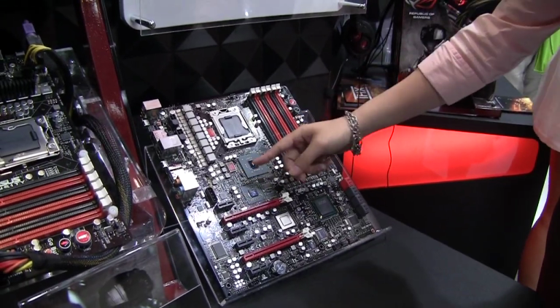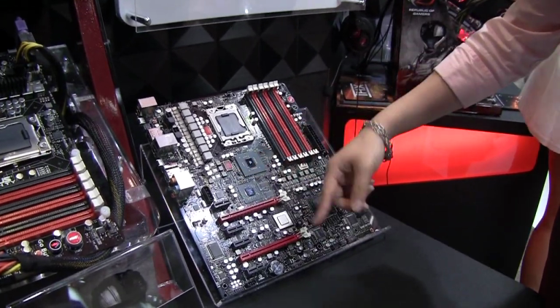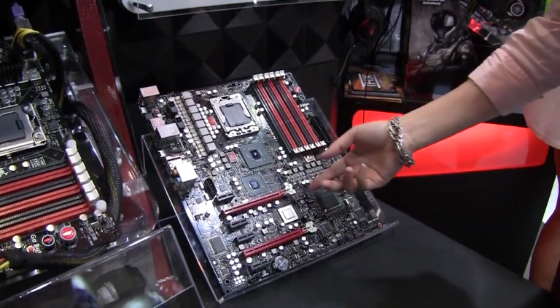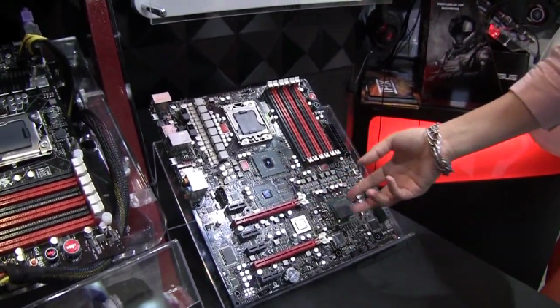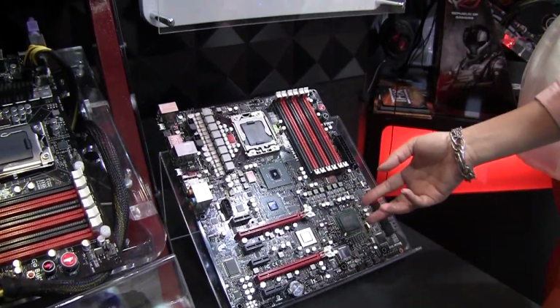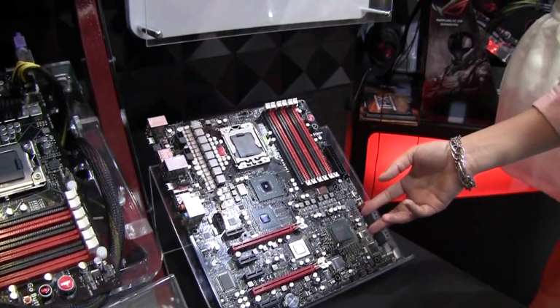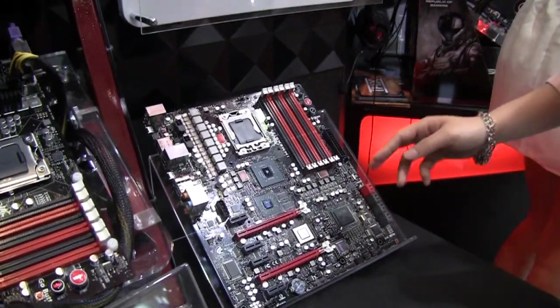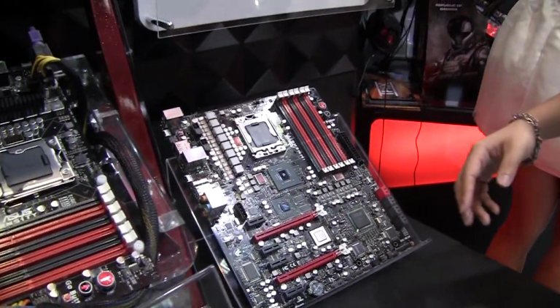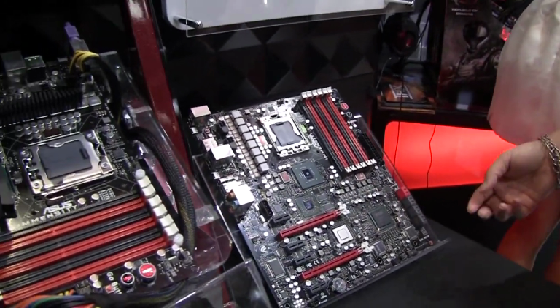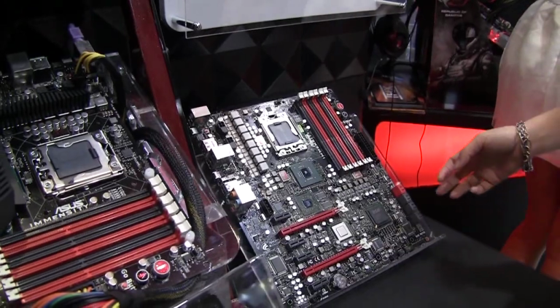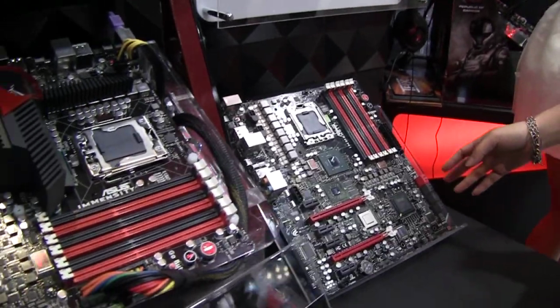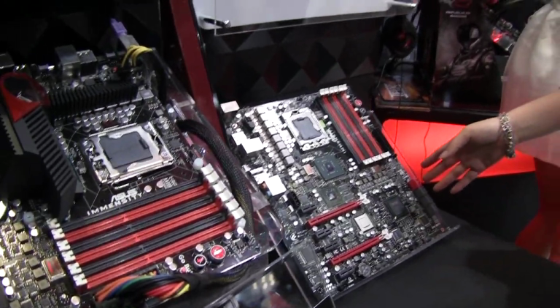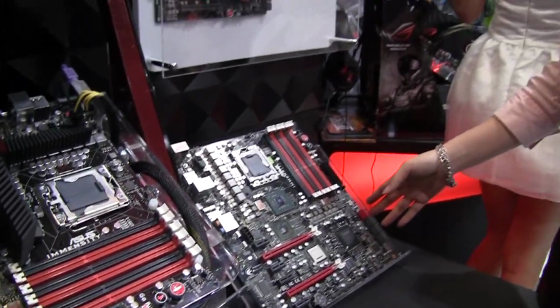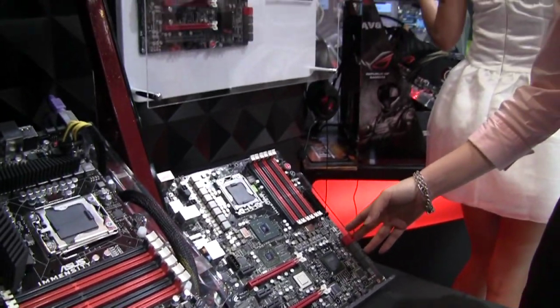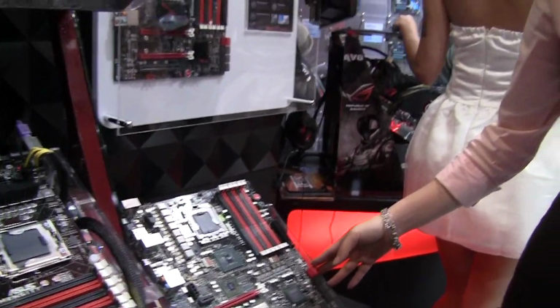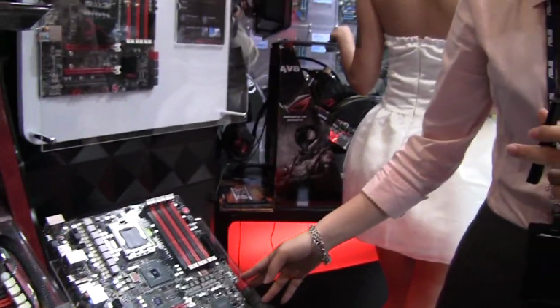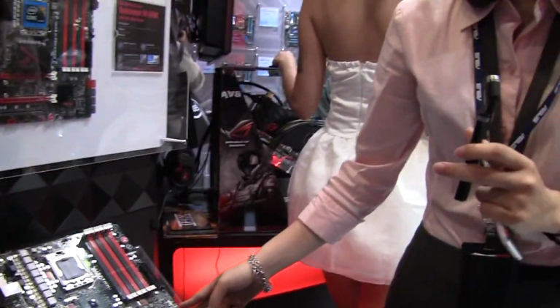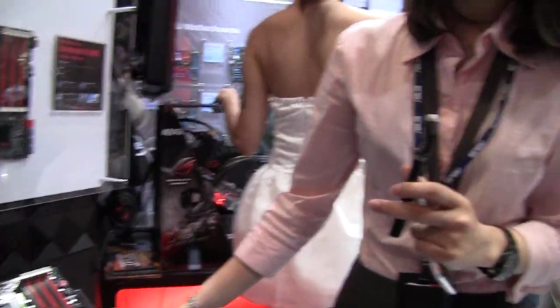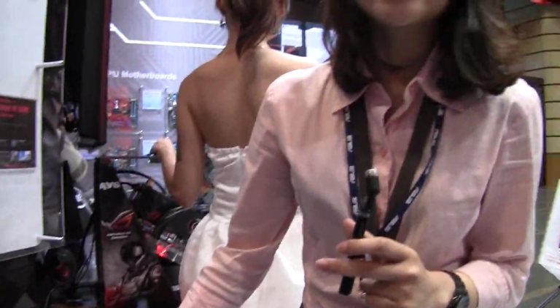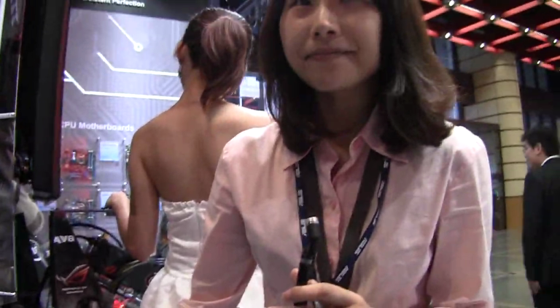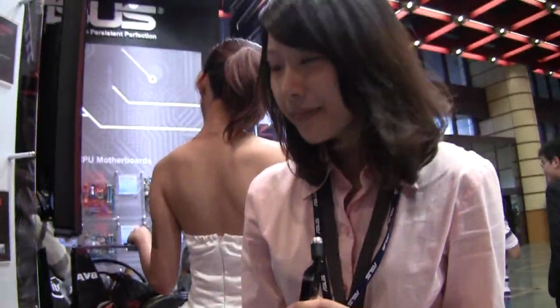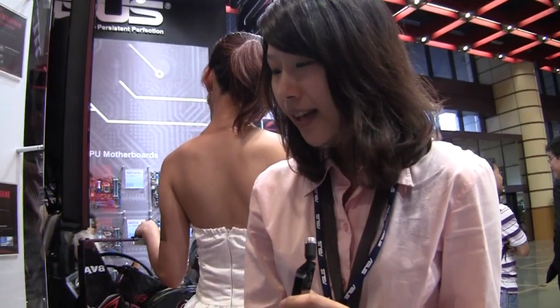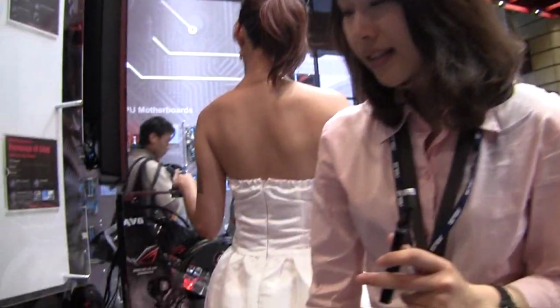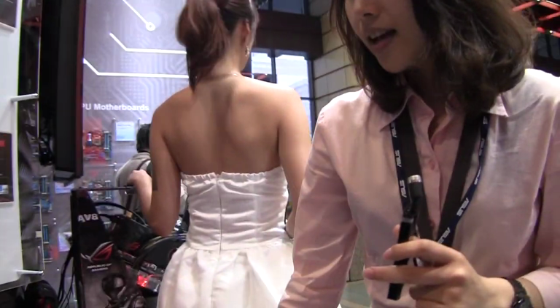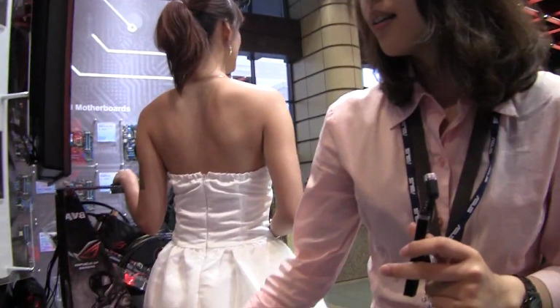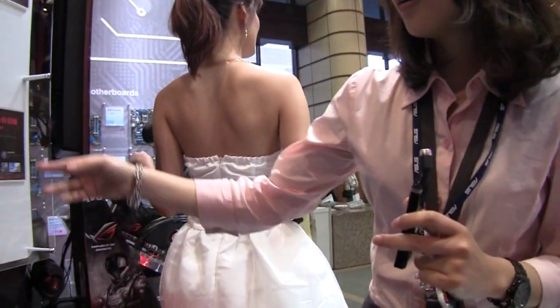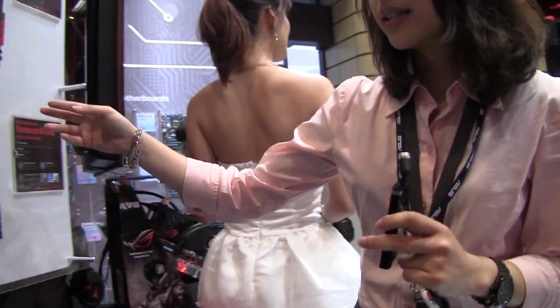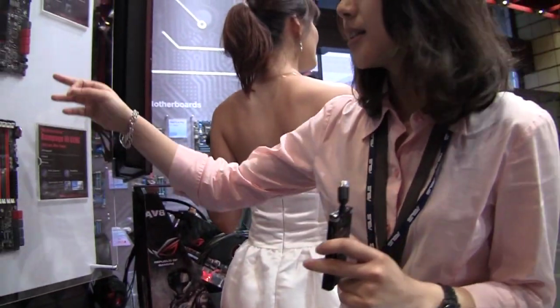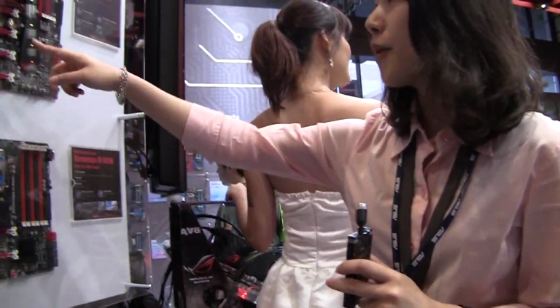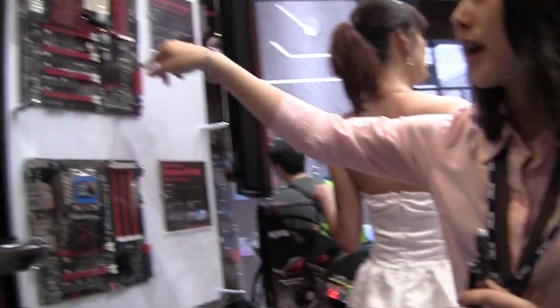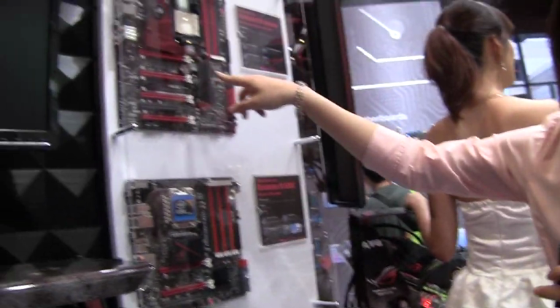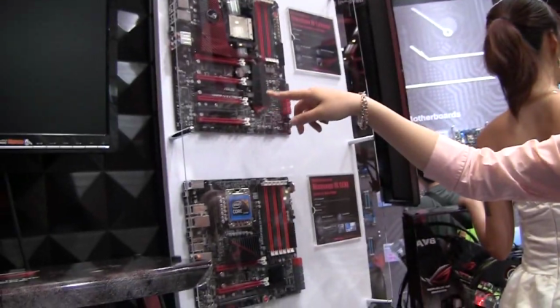According to our testing, this may provide around a 20% performance boost. And you can see this motherboard also has Lucid on board.